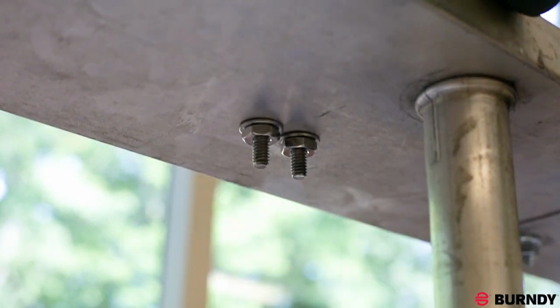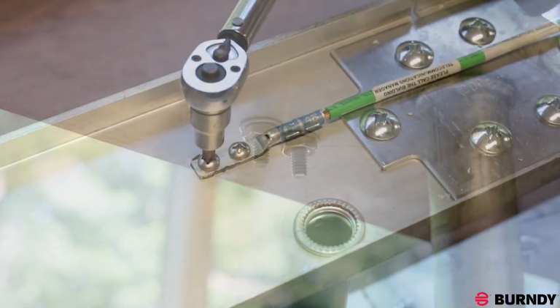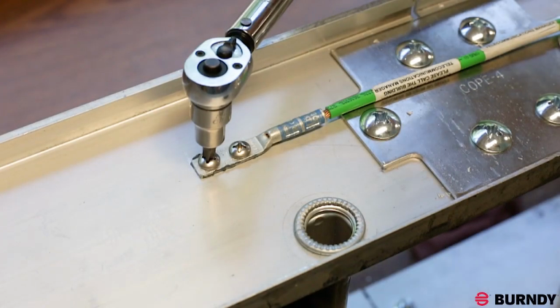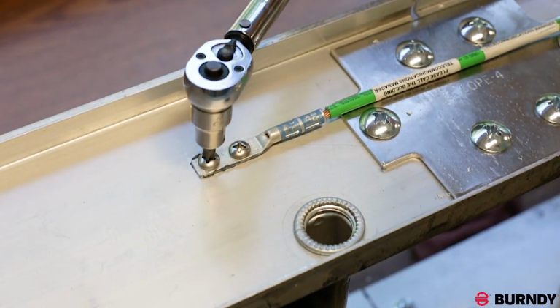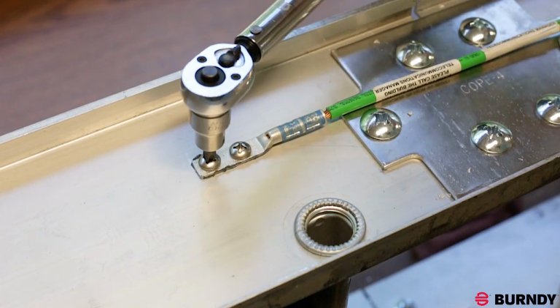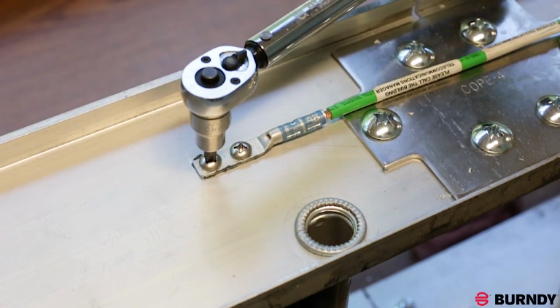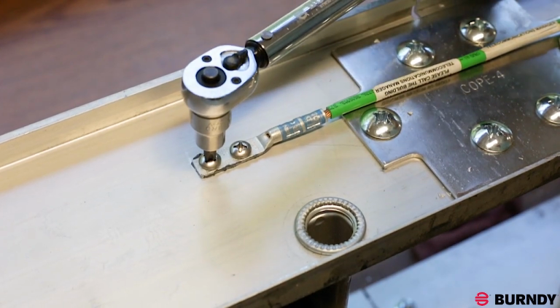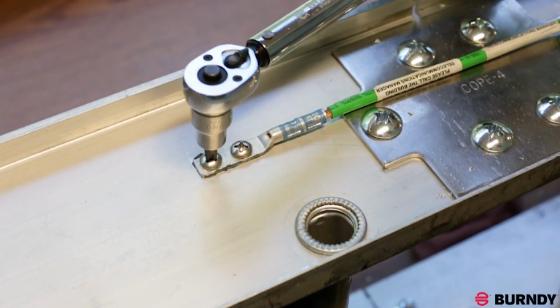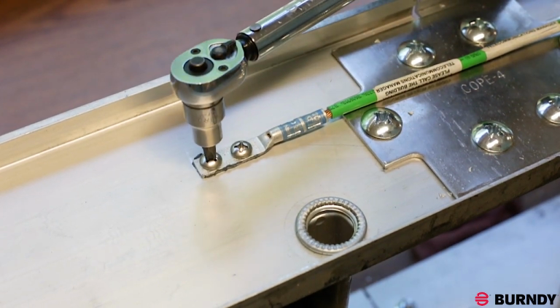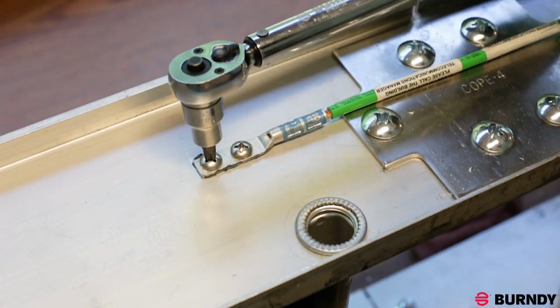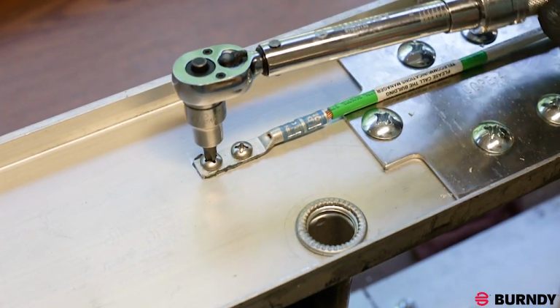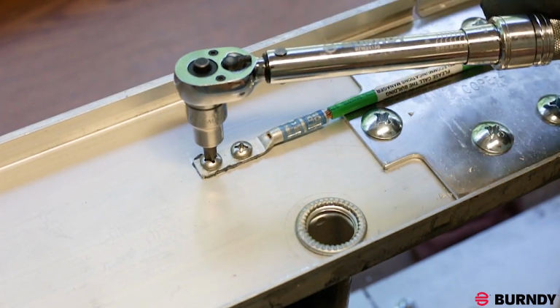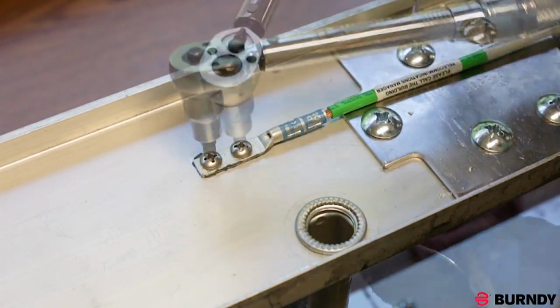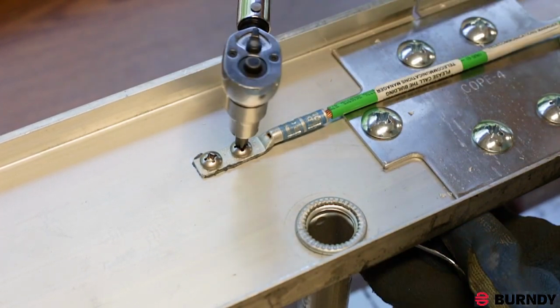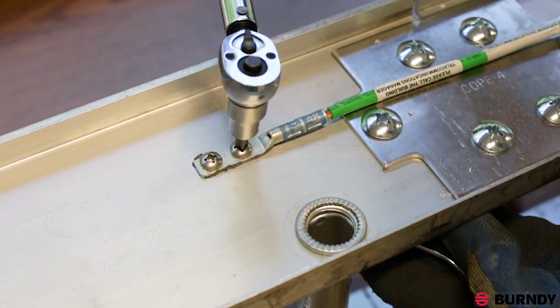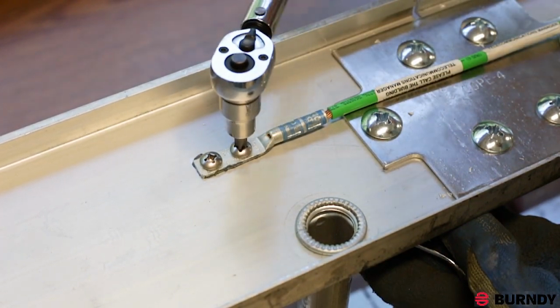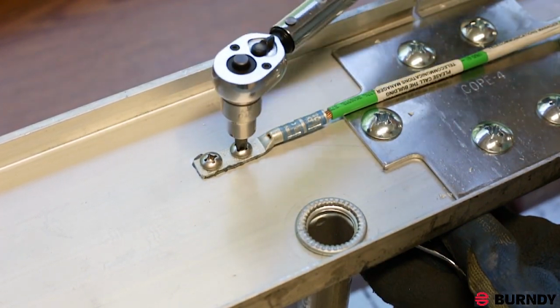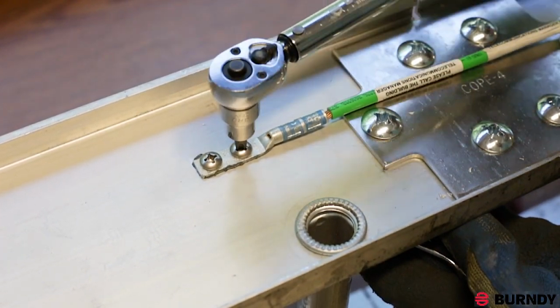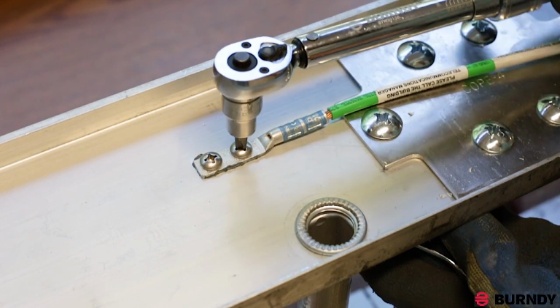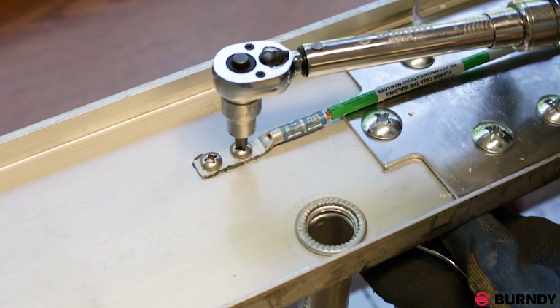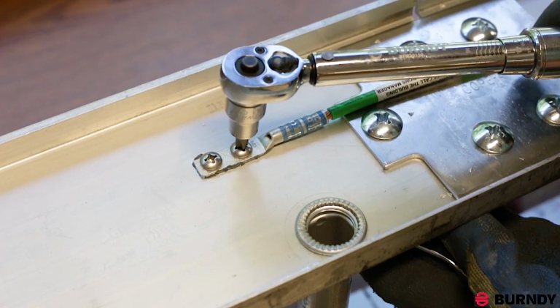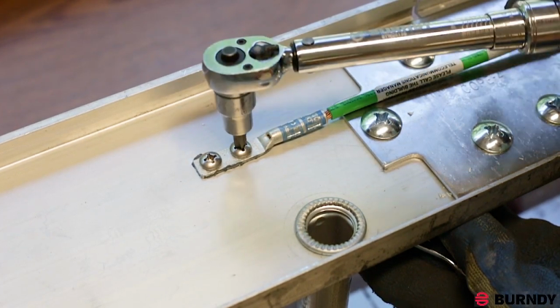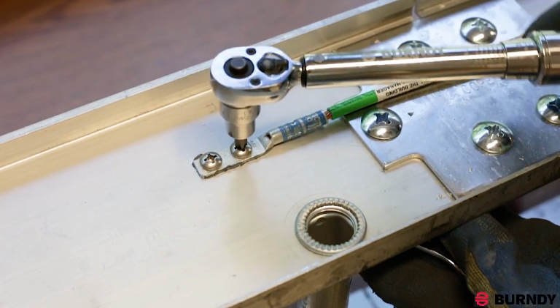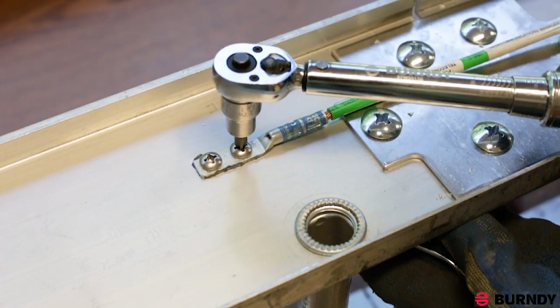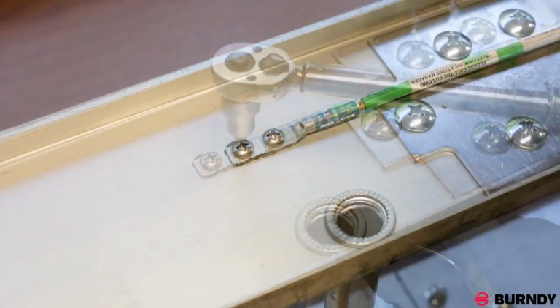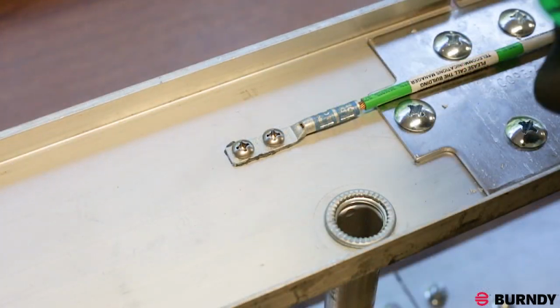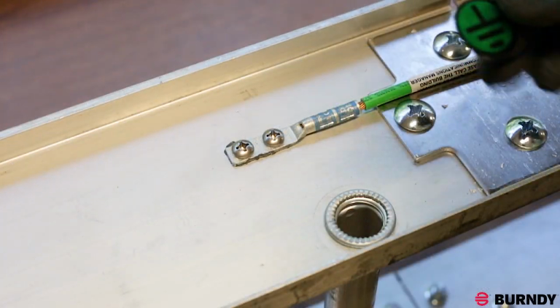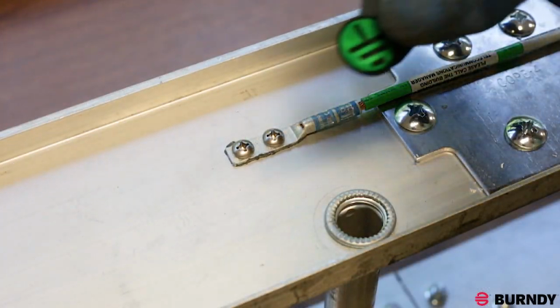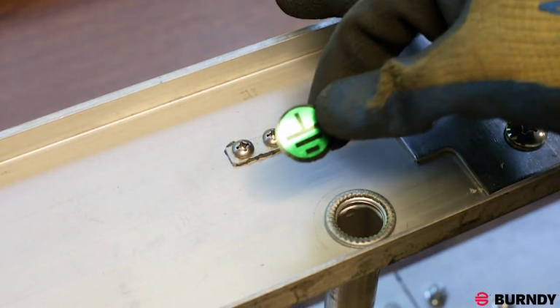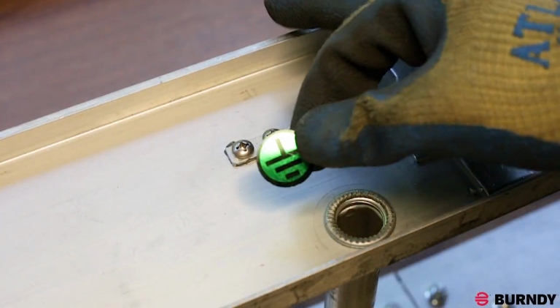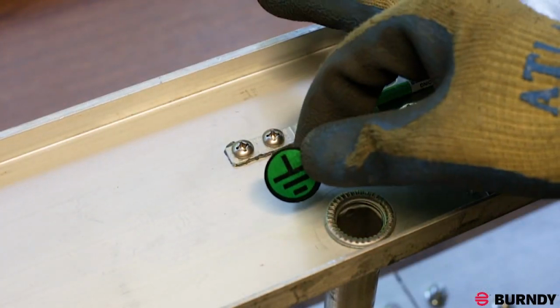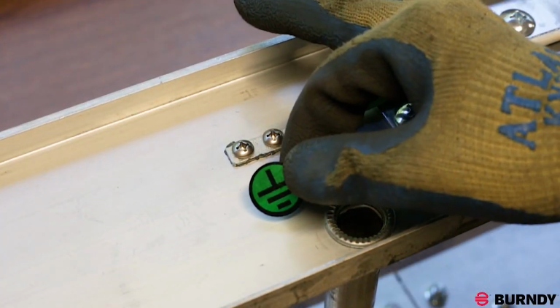With your Burndy torque wrench, apply 35 inch-pounds of torque to the bolt screw to properly secure the compression terminal. Lastly, apply the ground label.